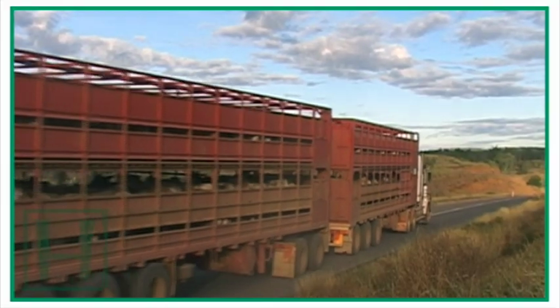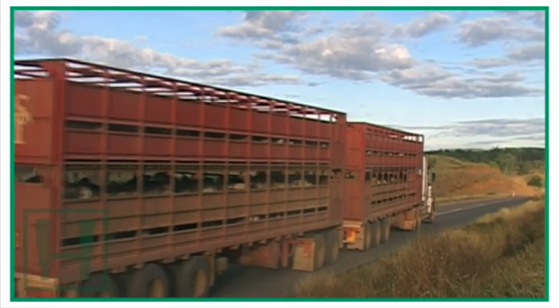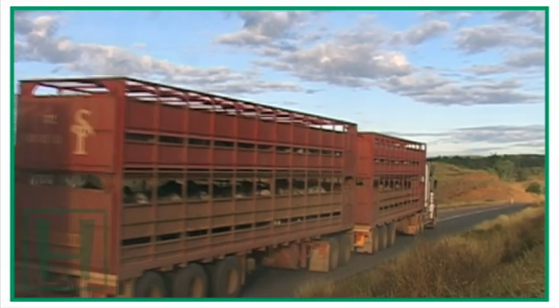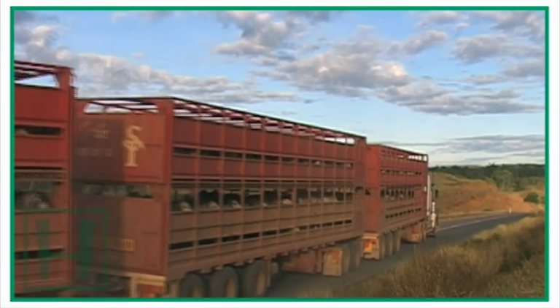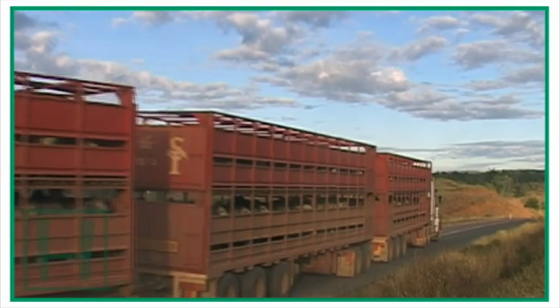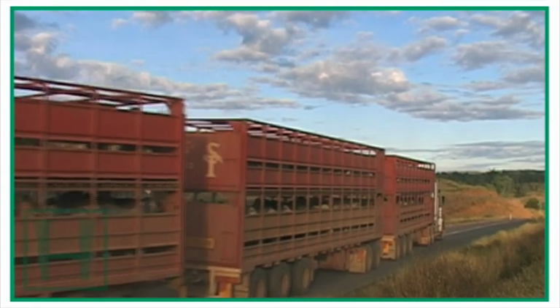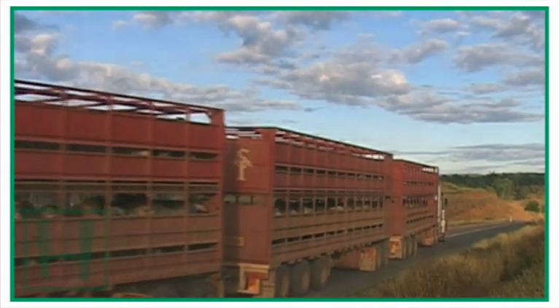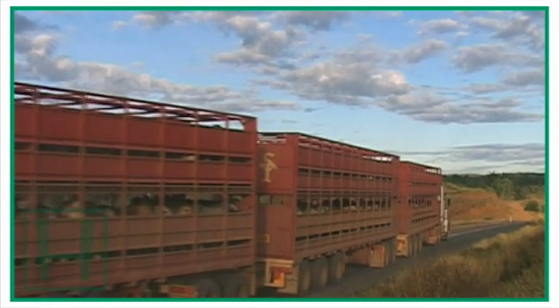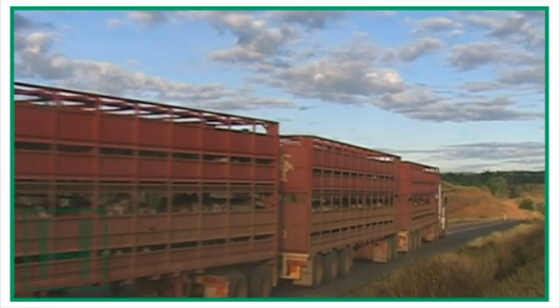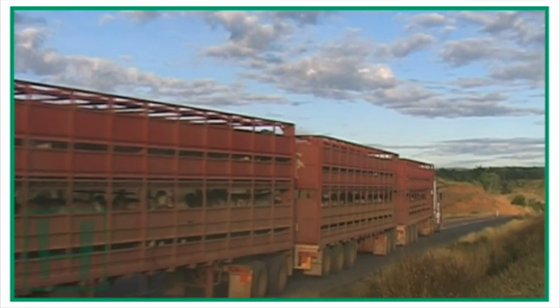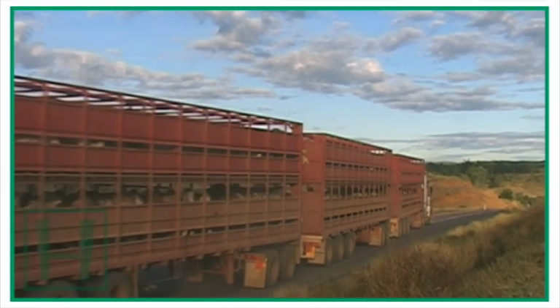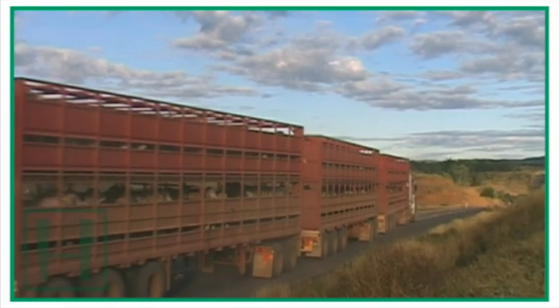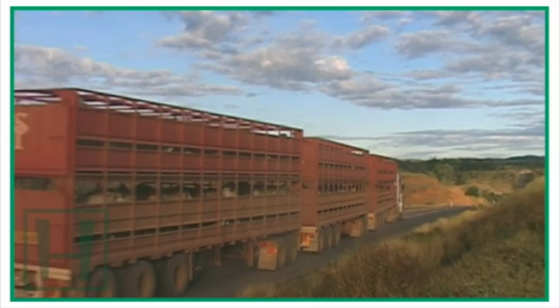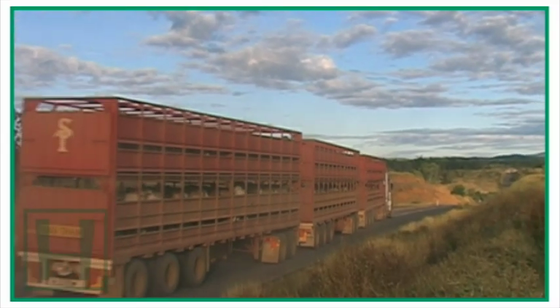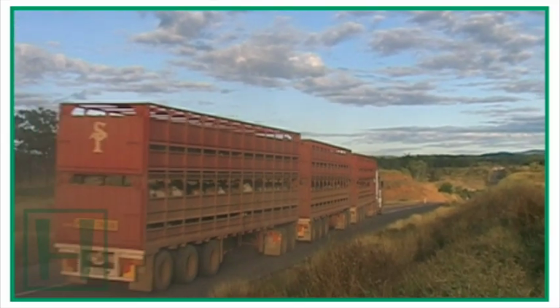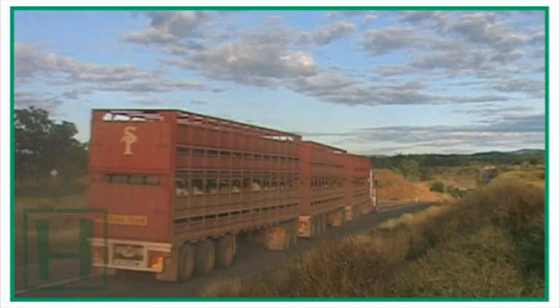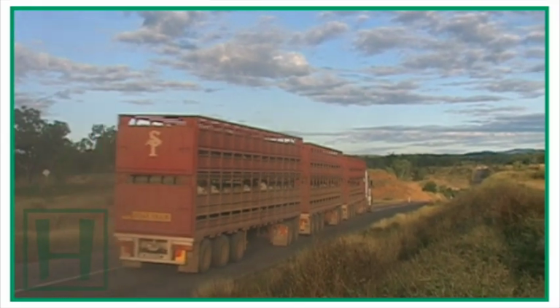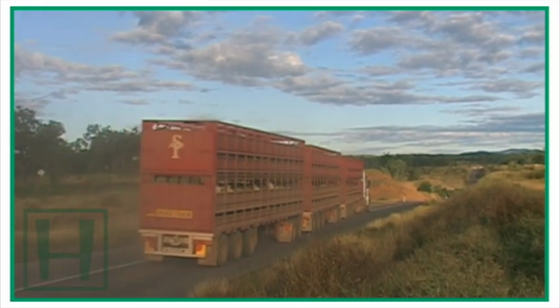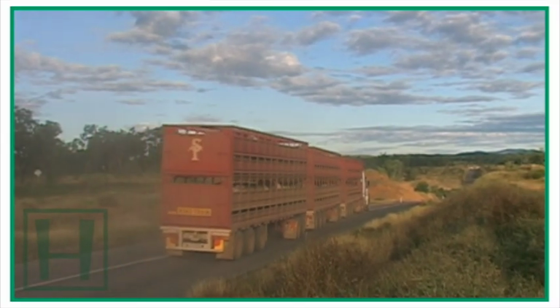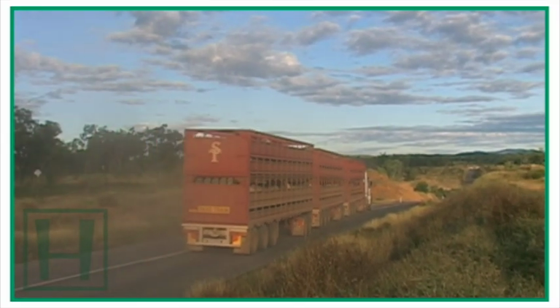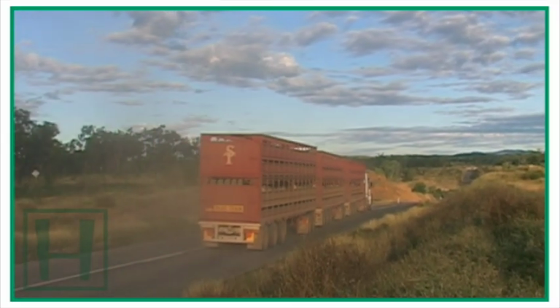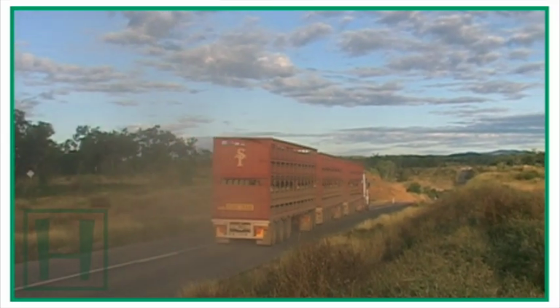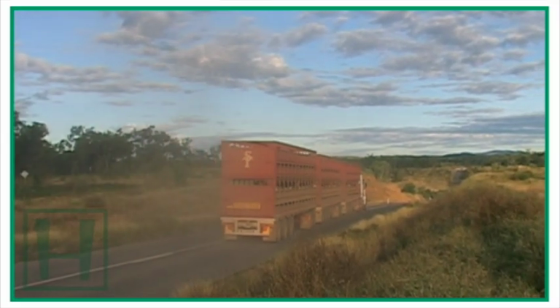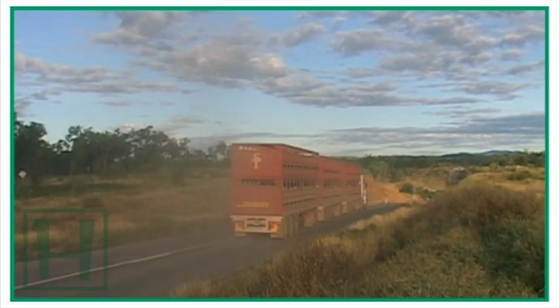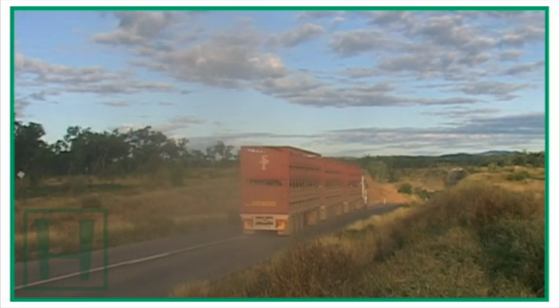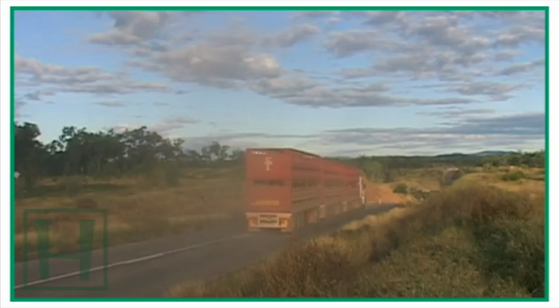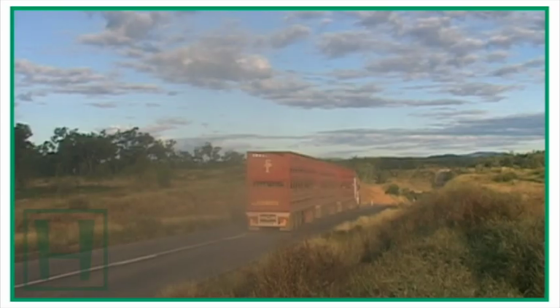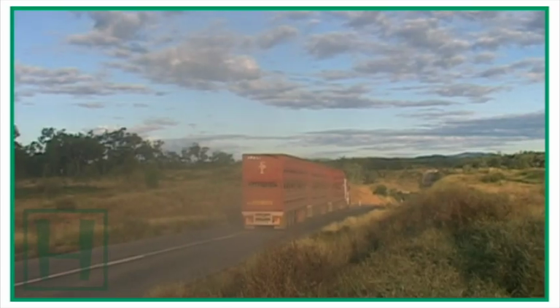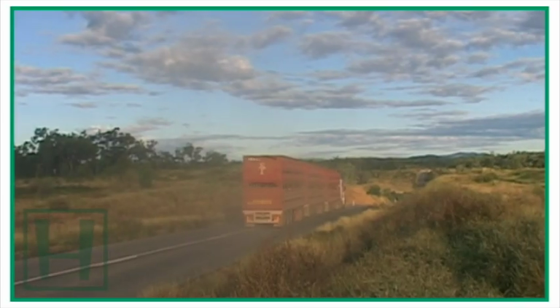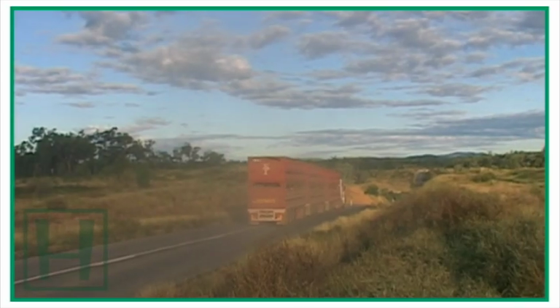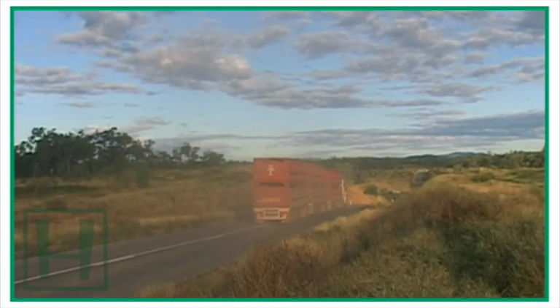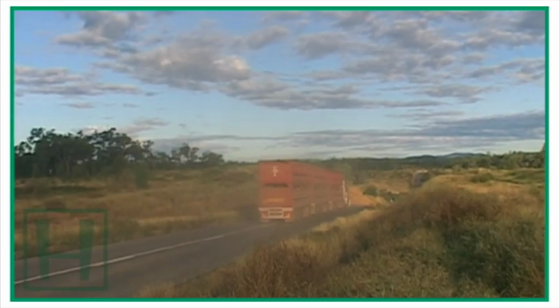Back on the blacktop once again, and that's where we have to leave Owen as he heads off into the setting sun. It'll be a little after dark when he unloads the cattle in Charters Towers.